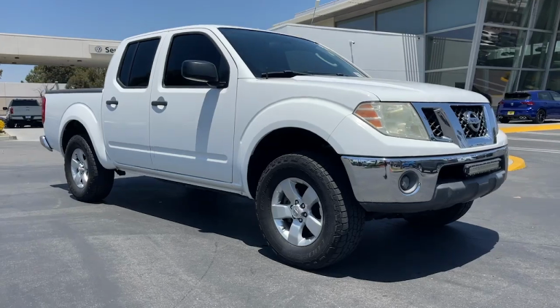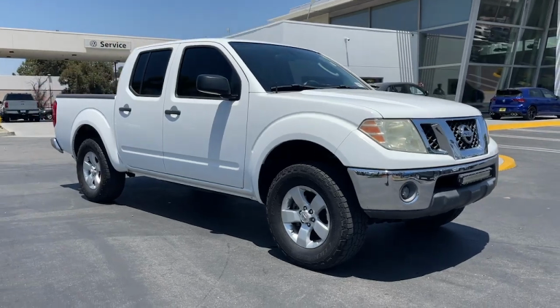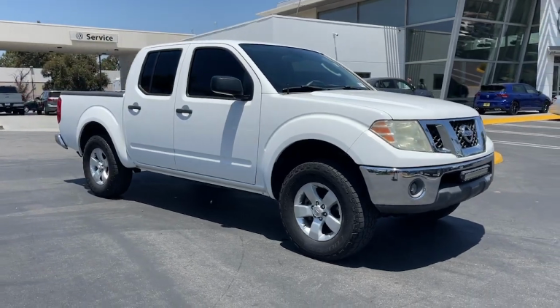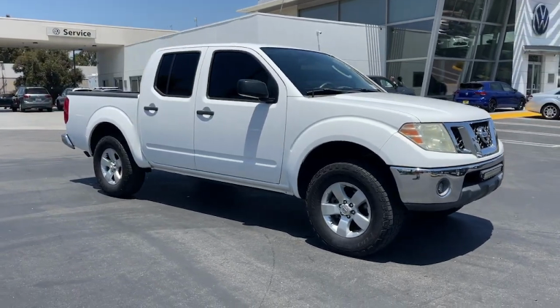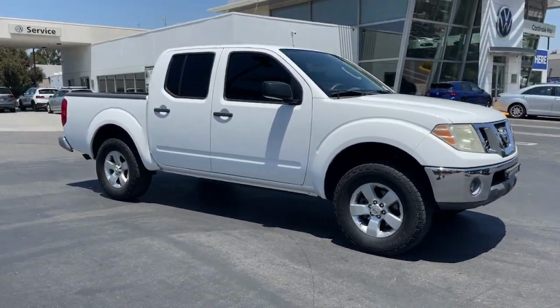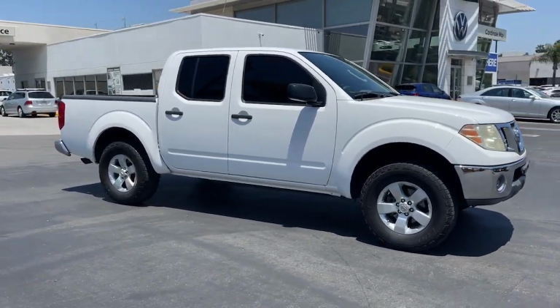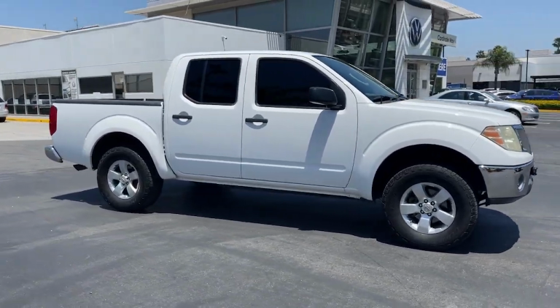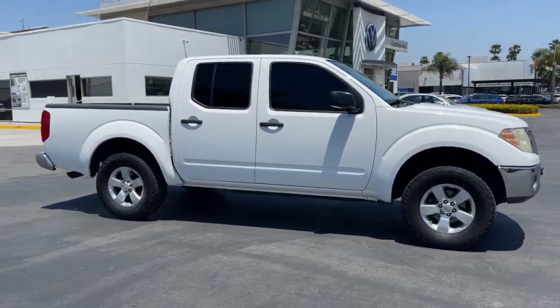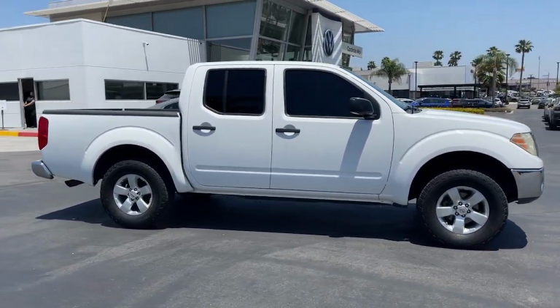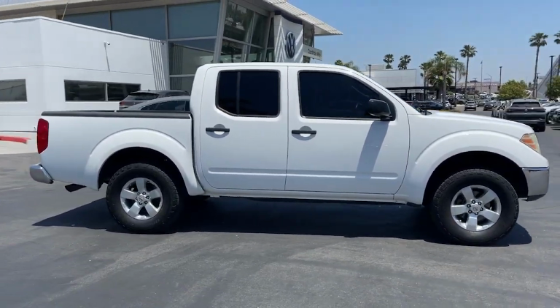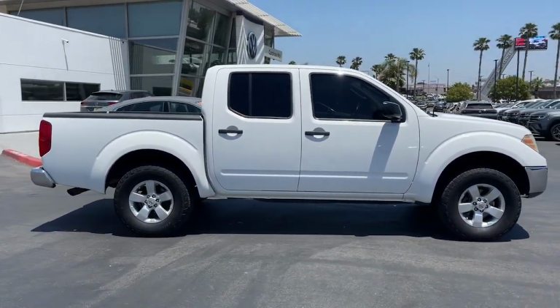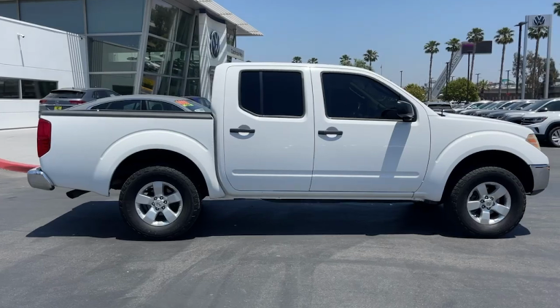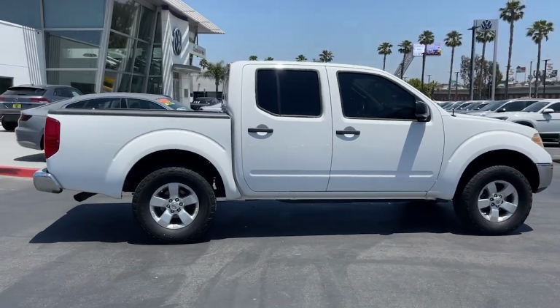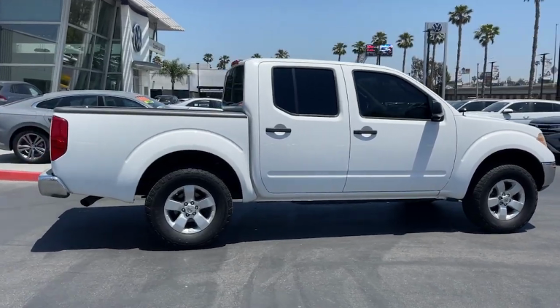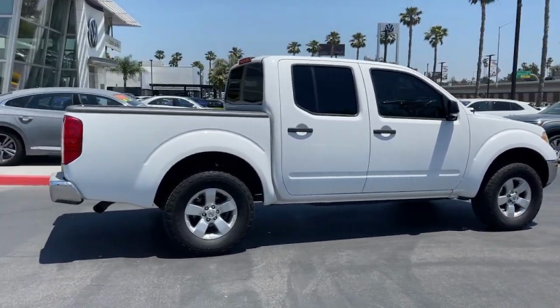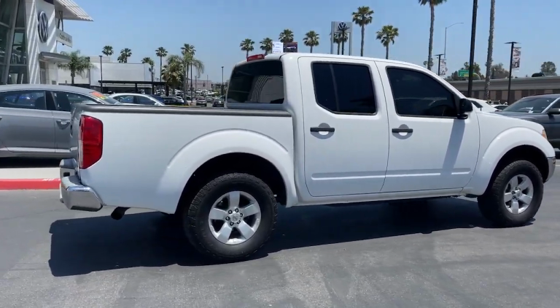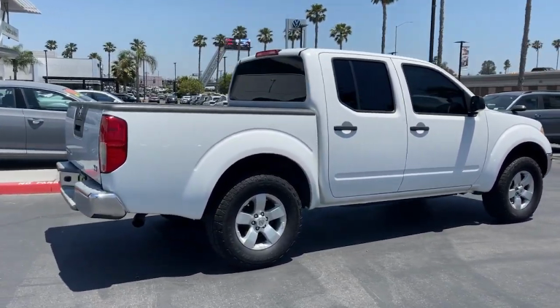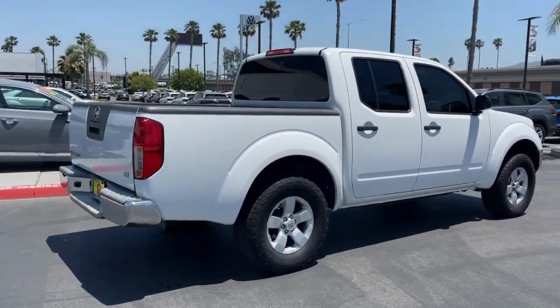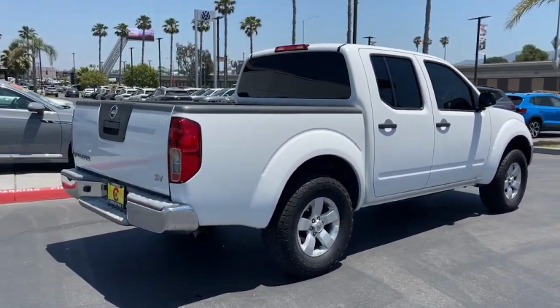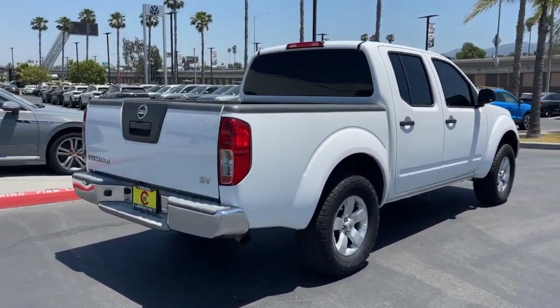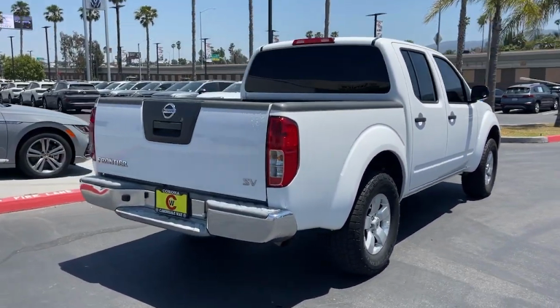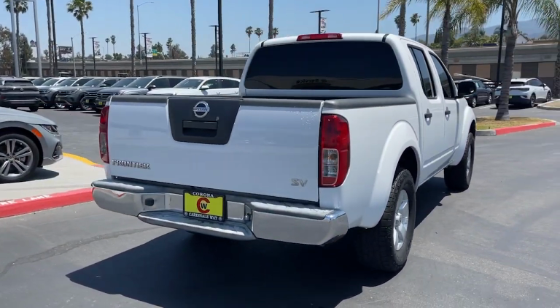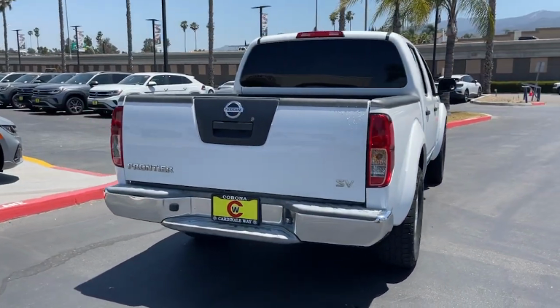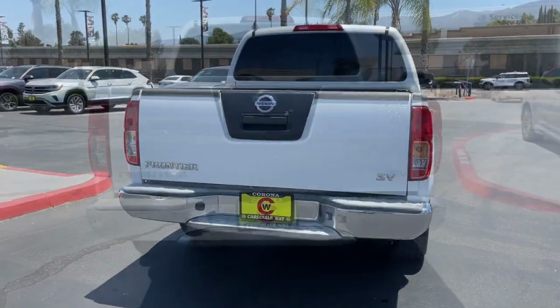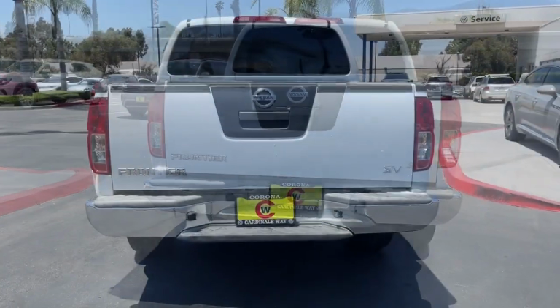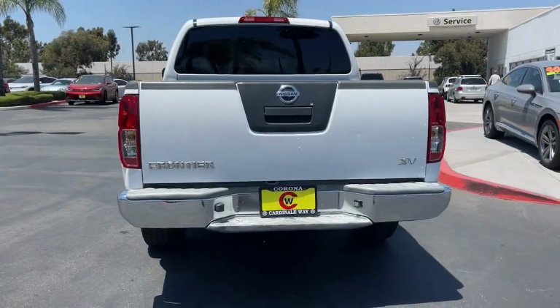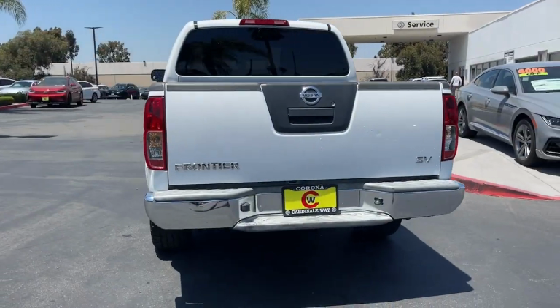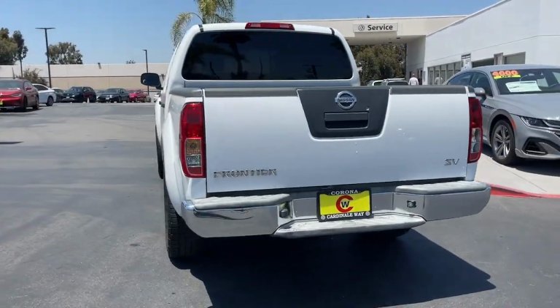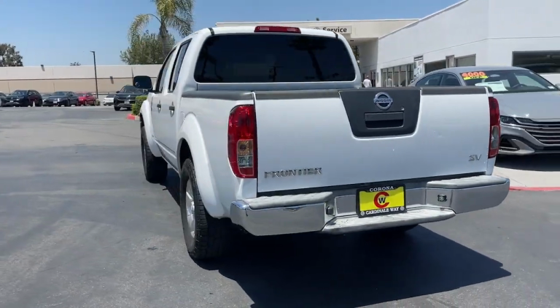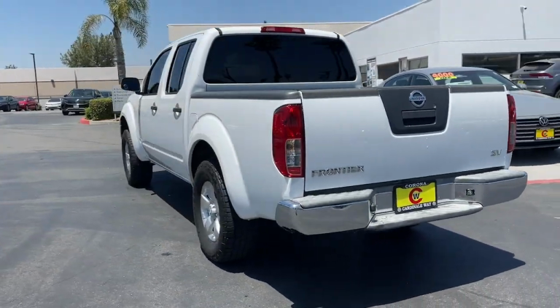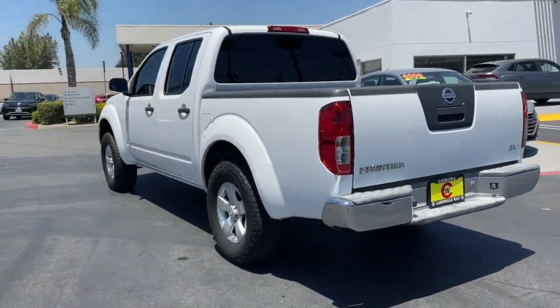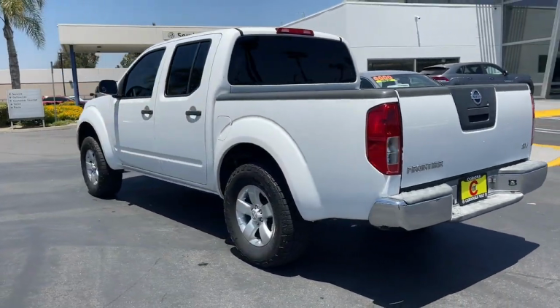Hop into the 2011 Nissan Frontier. You'll be ready for the job or off-road recreation in this remarkably affordable Frontier. Comfortable, capable, and hardworking, this popular midsize pickup is waiting just for you.